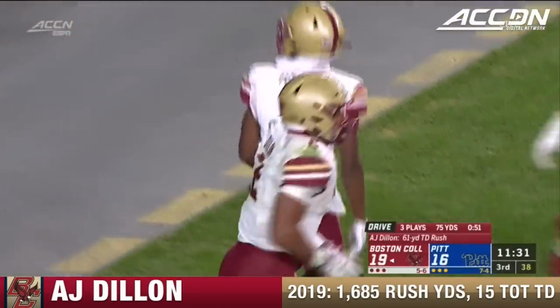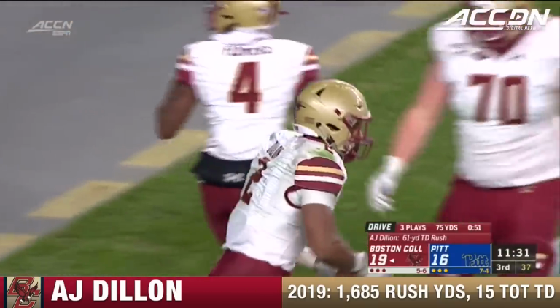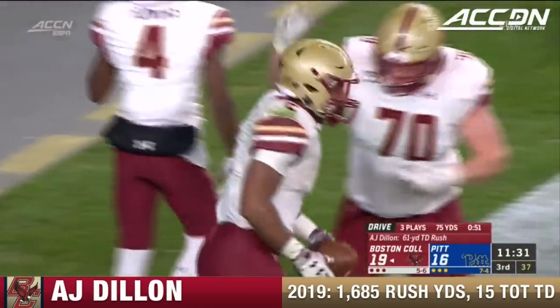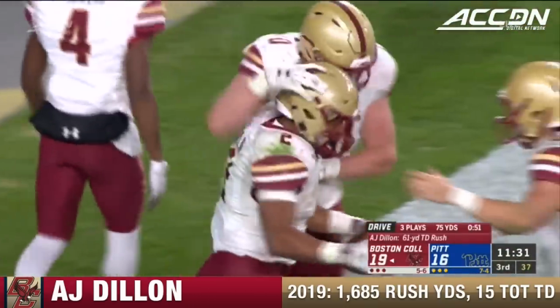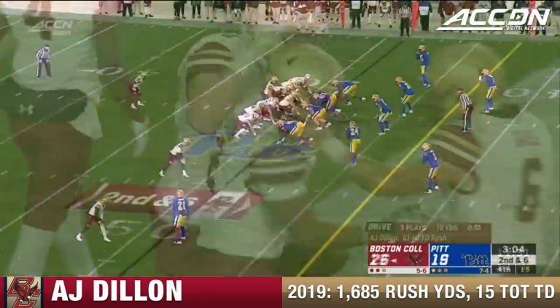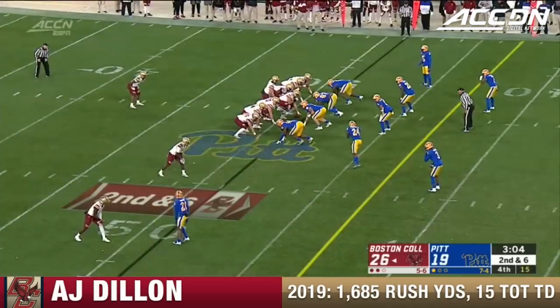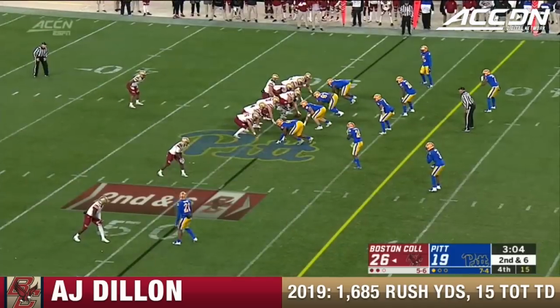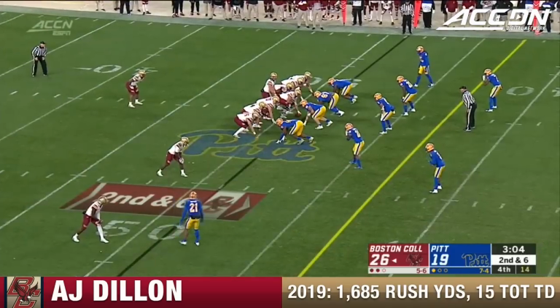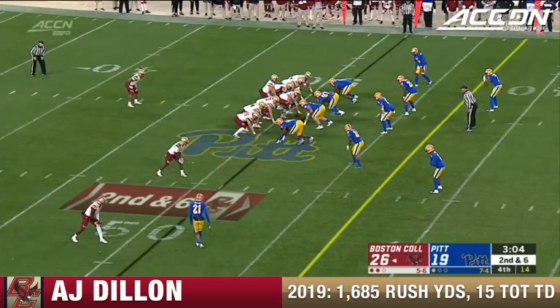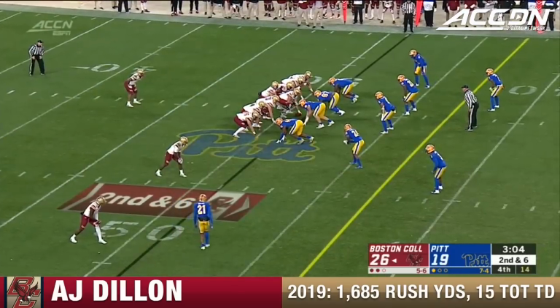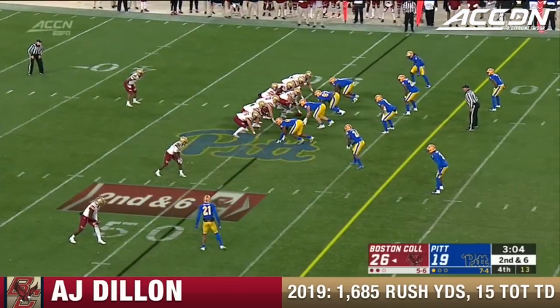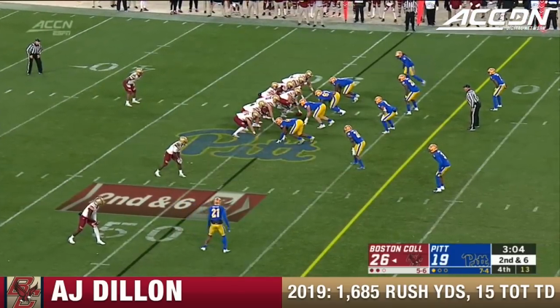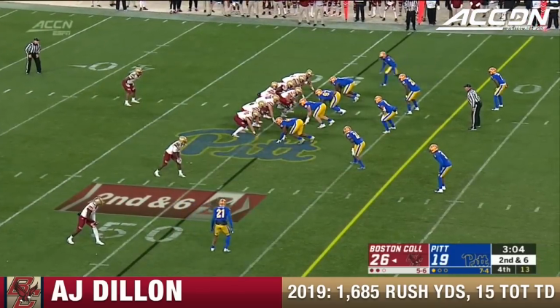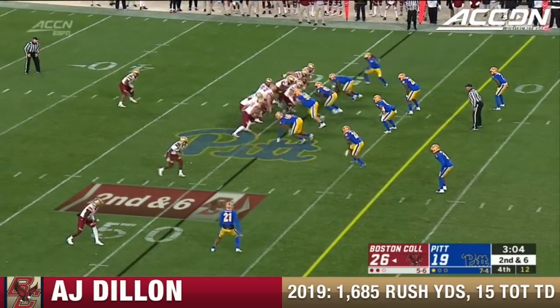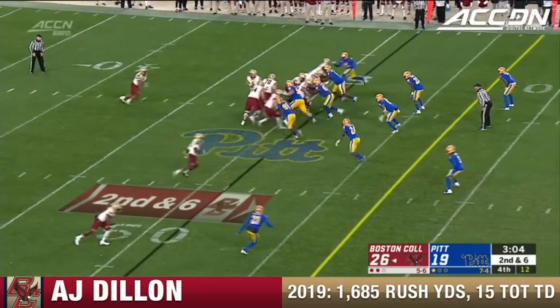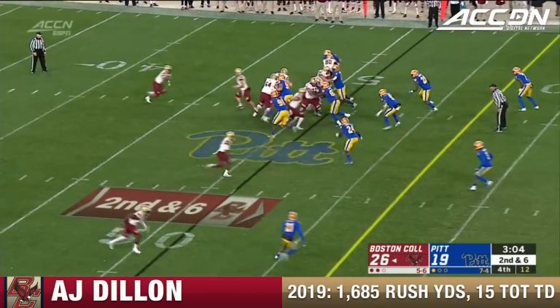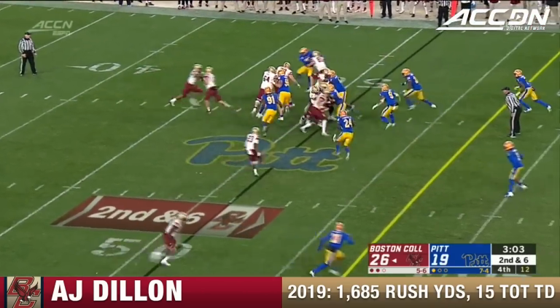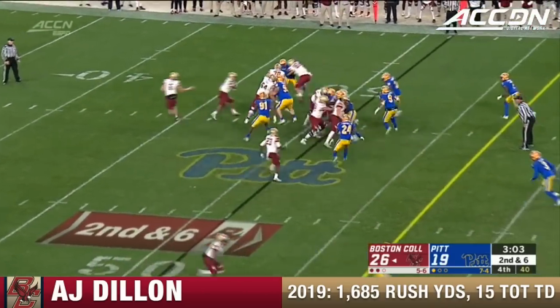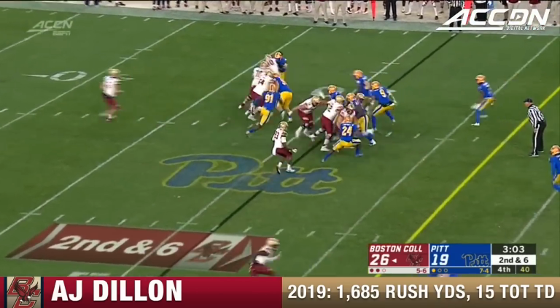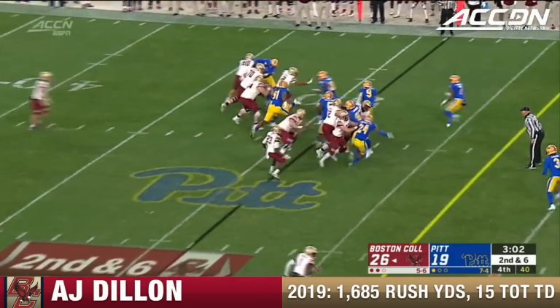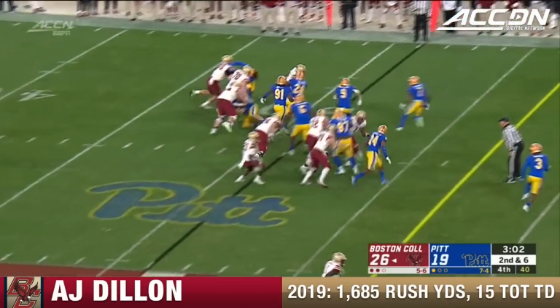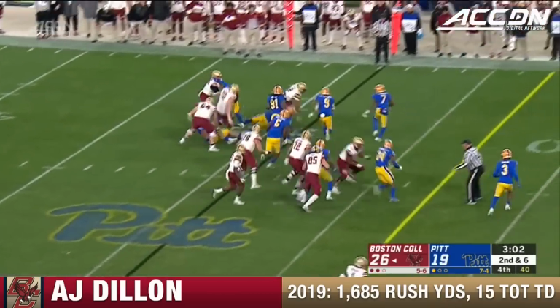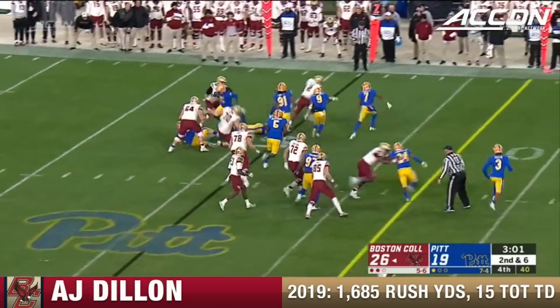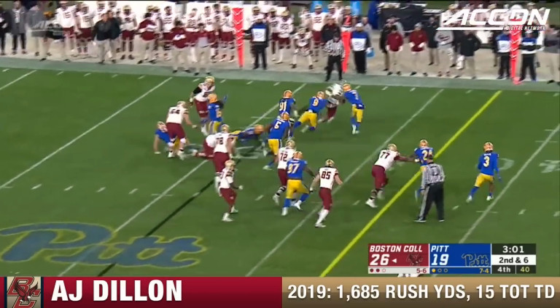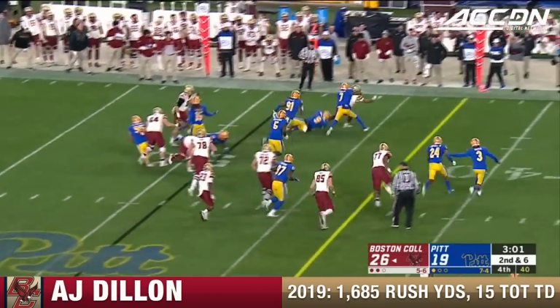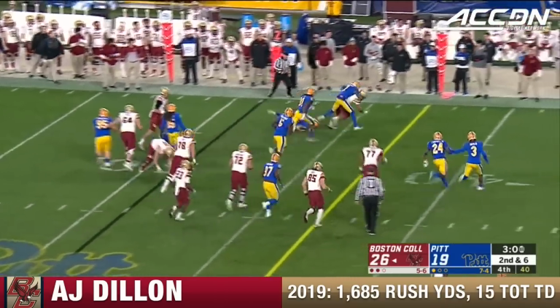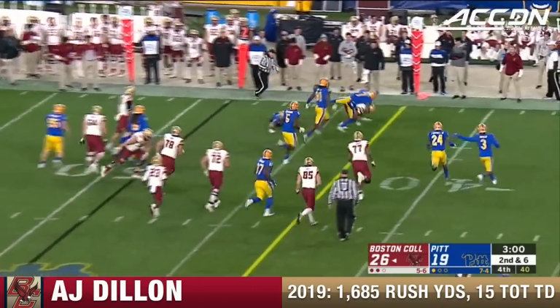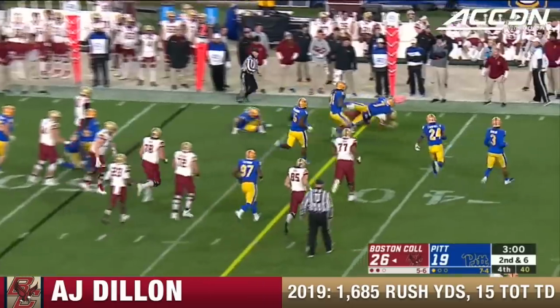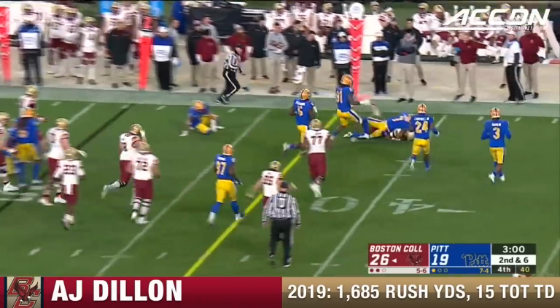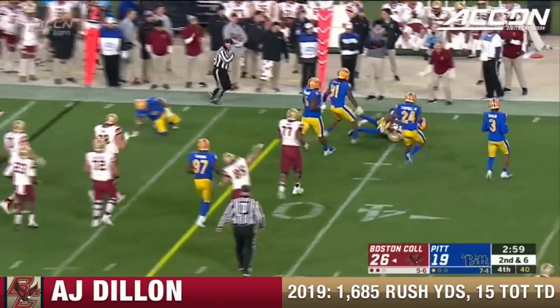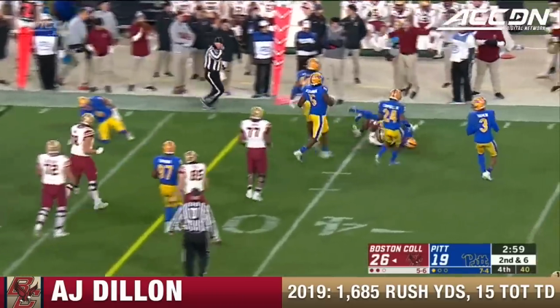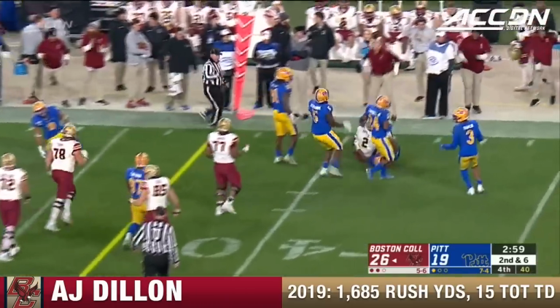Second down here for Boston College. Dillon — stiff arm — stays on his feet — getting close to a first down, and picks it up.